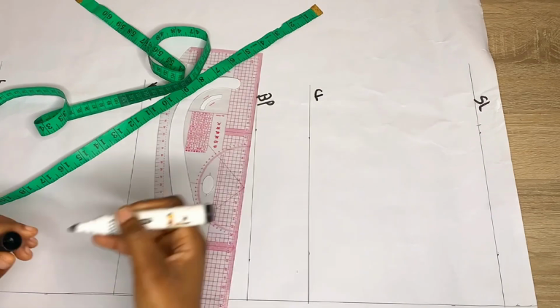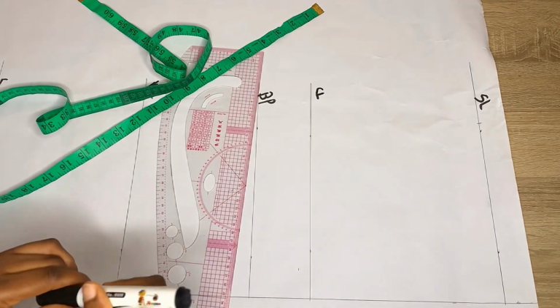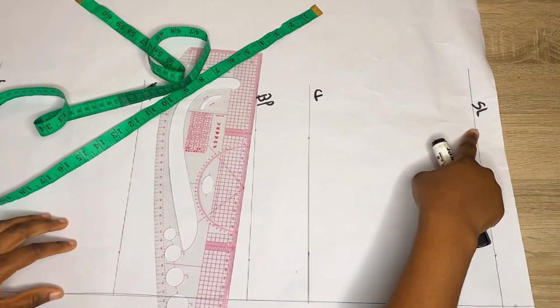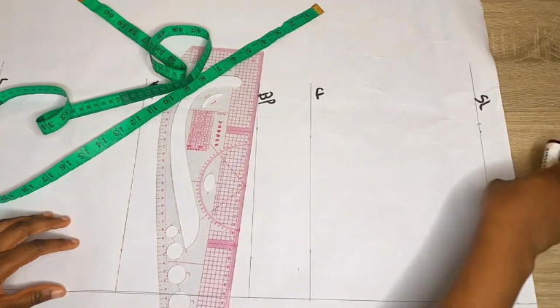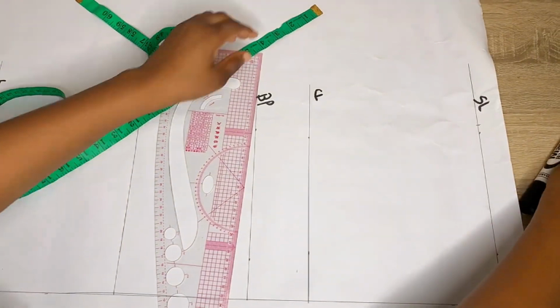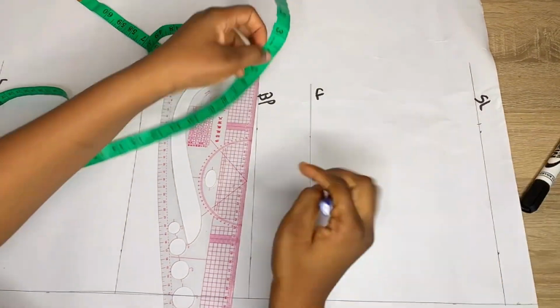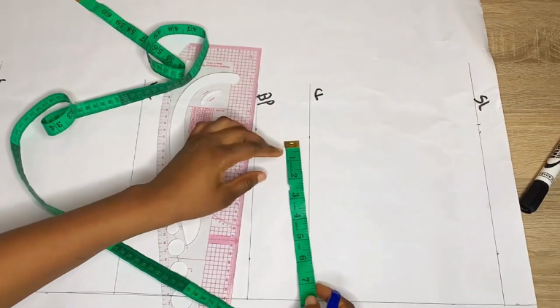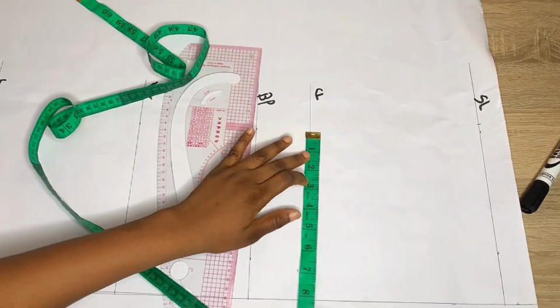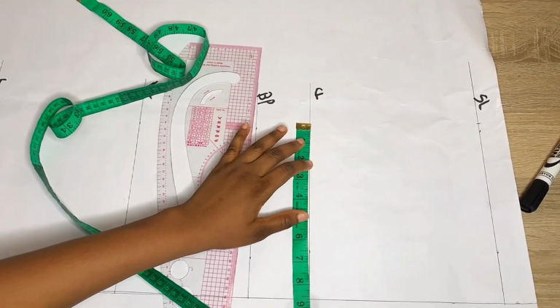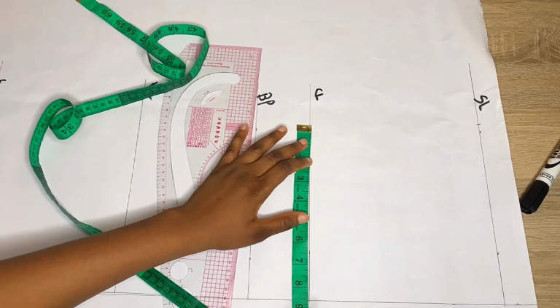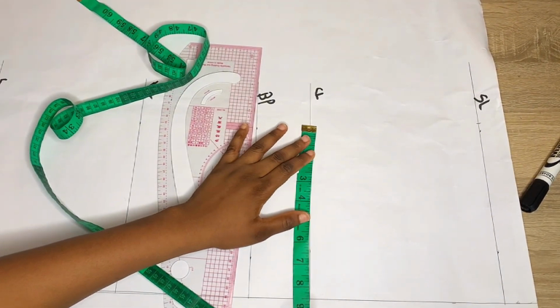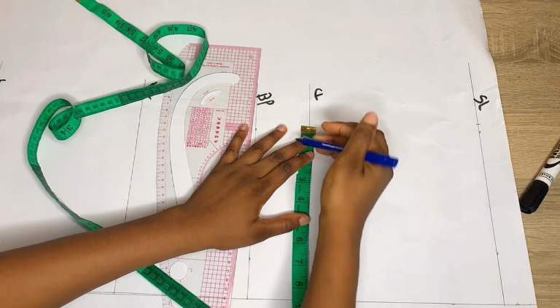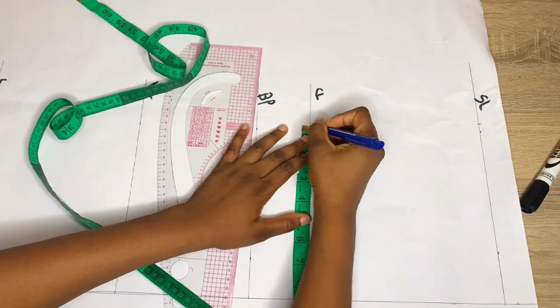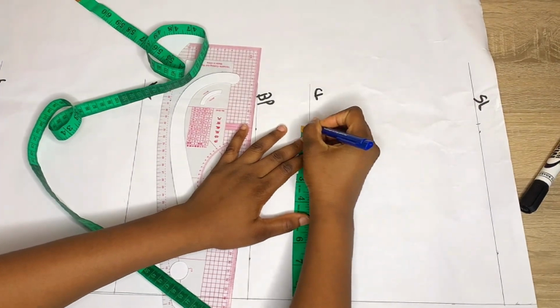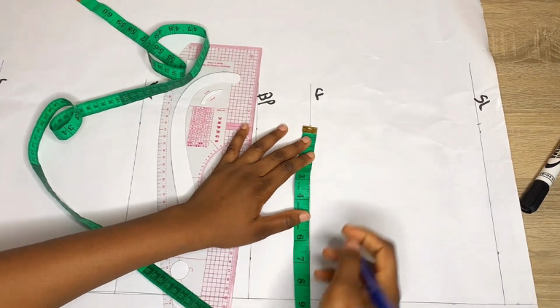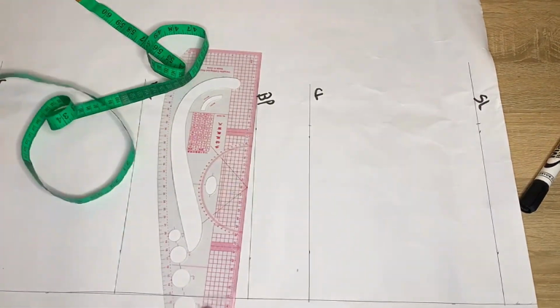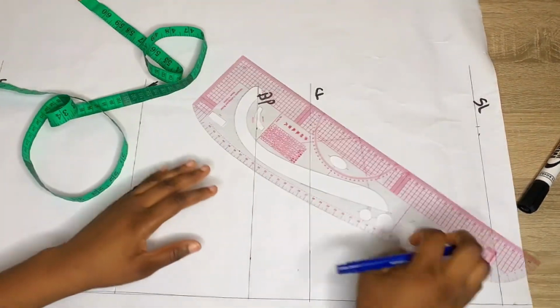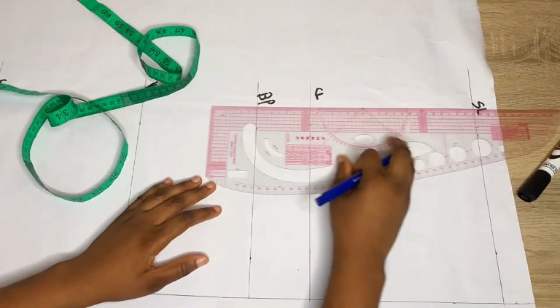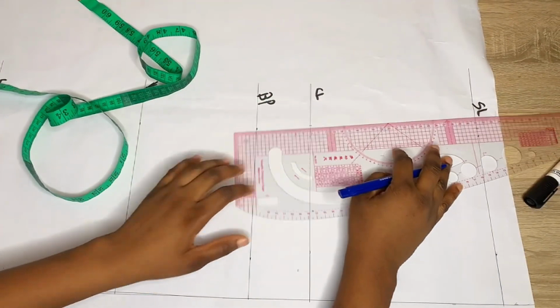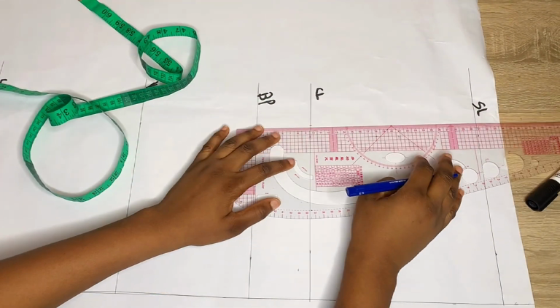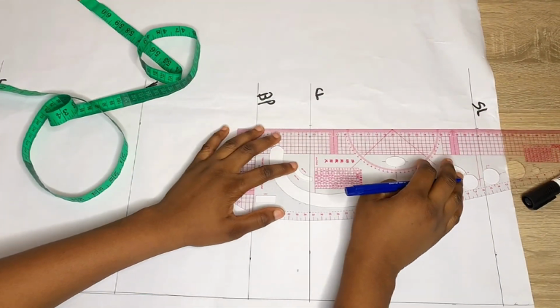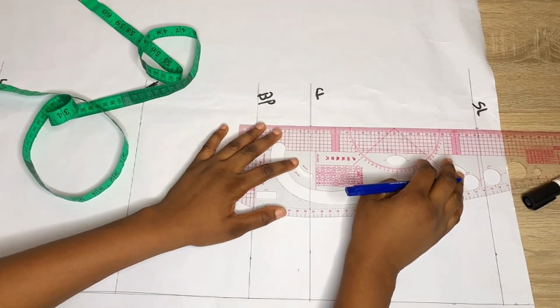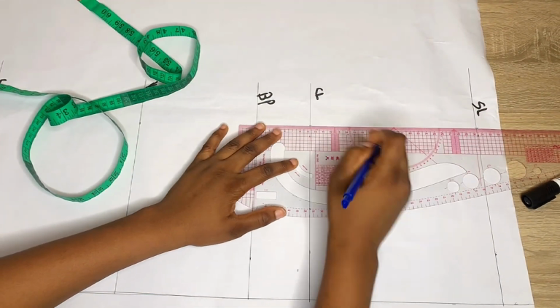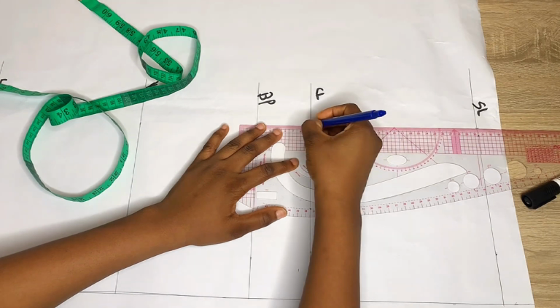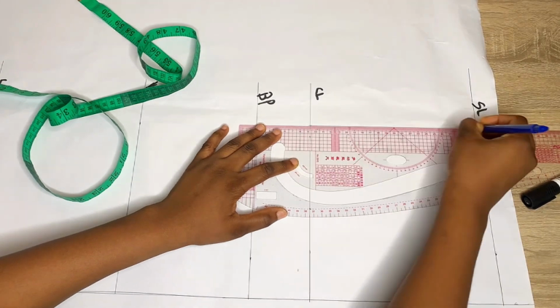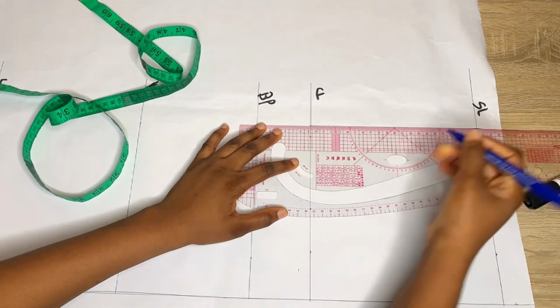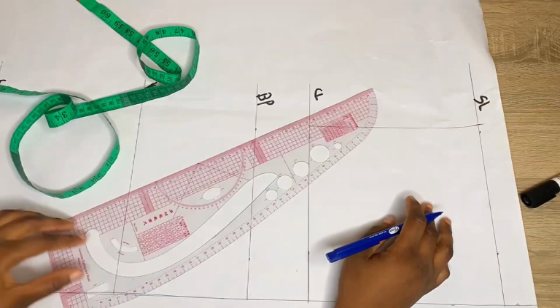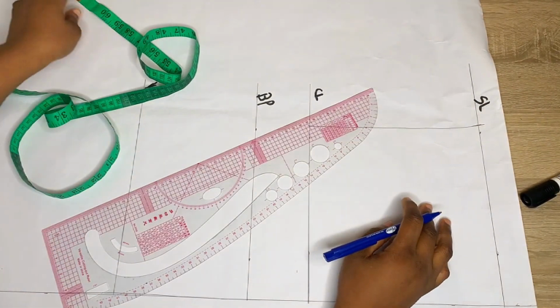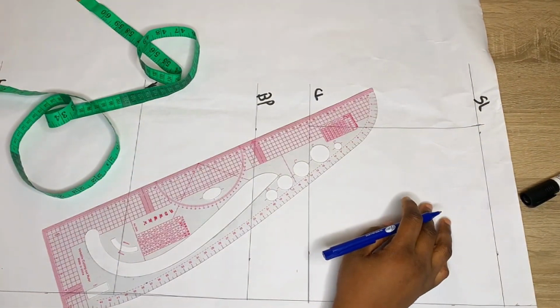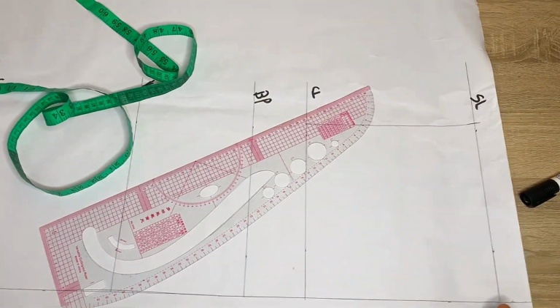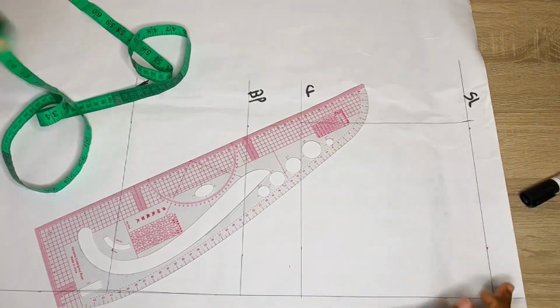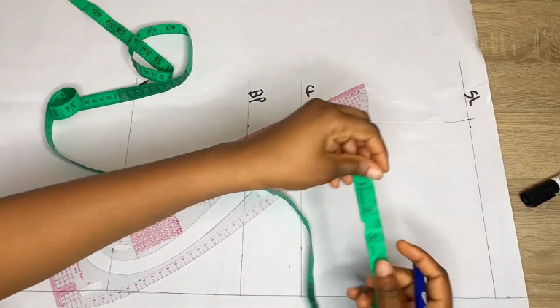I'll mark that on both sides and connect with a straight line. The next thing I'm going to do is mark my shoulder divided by 2 on my chest line also, then connect these two points on the chest line and on the shoulder line with a straight line.